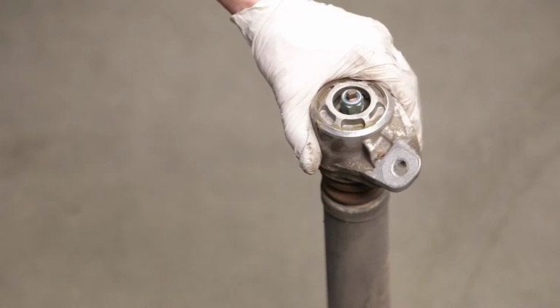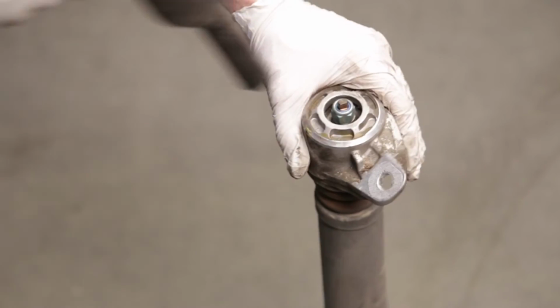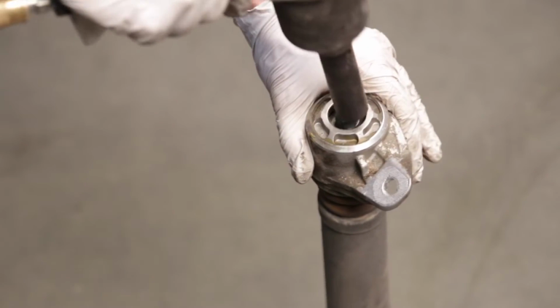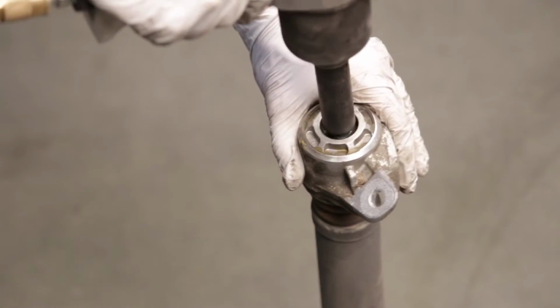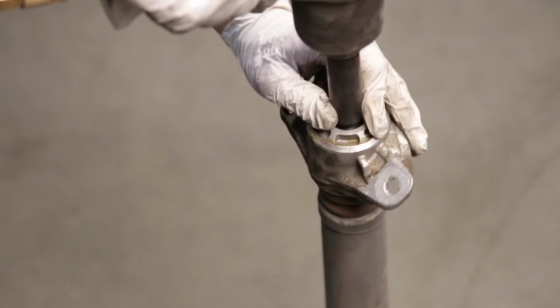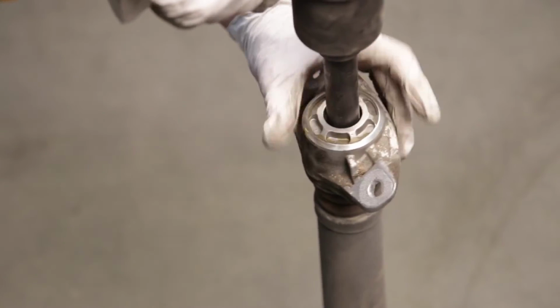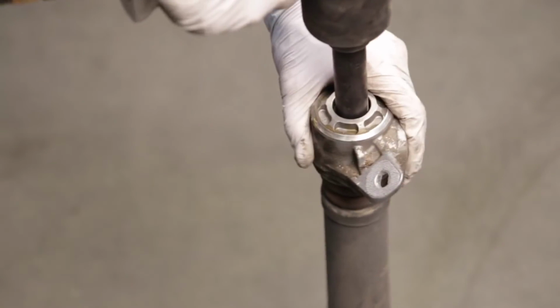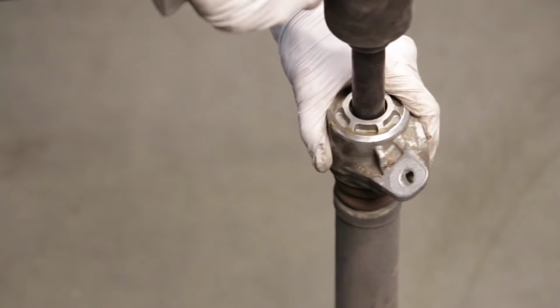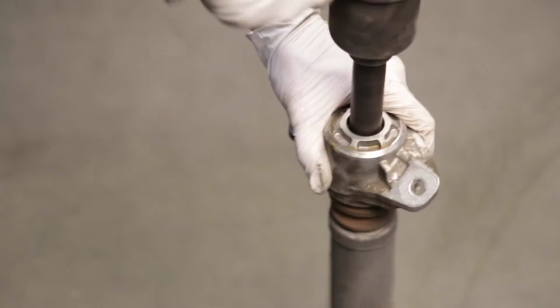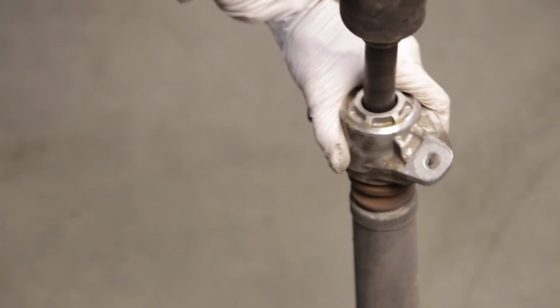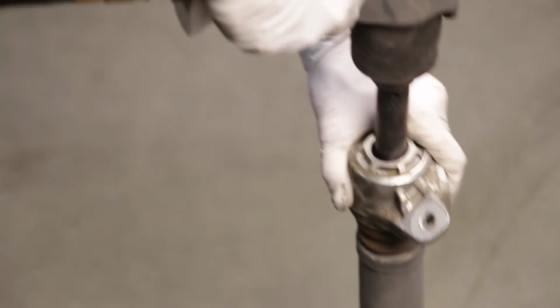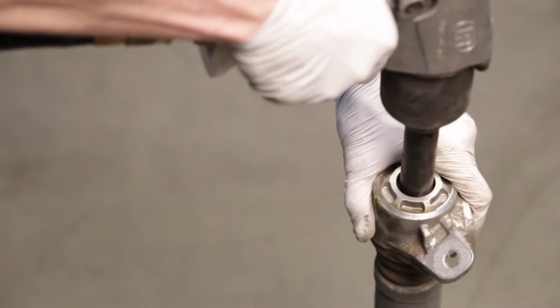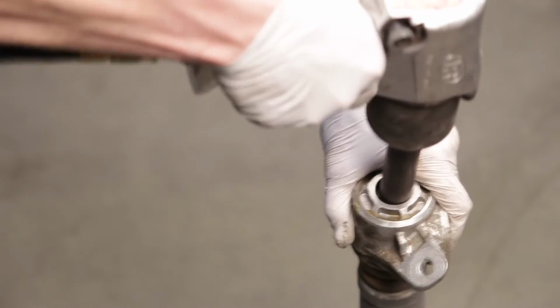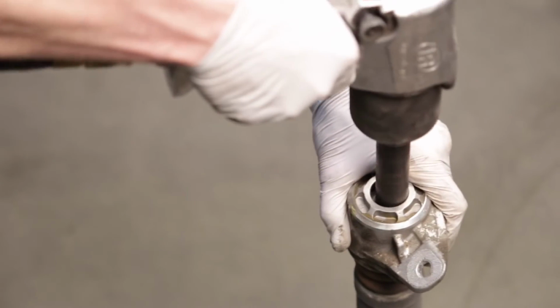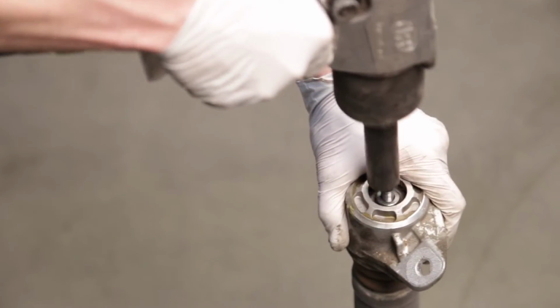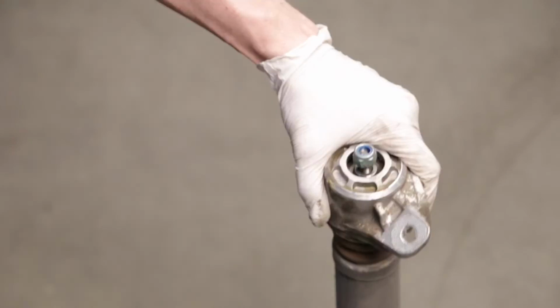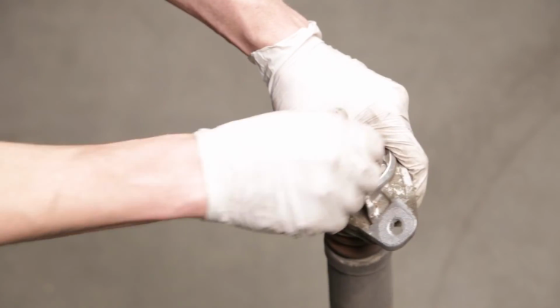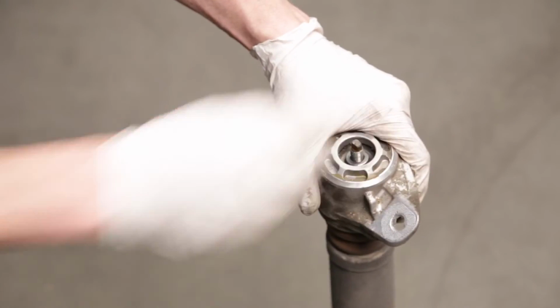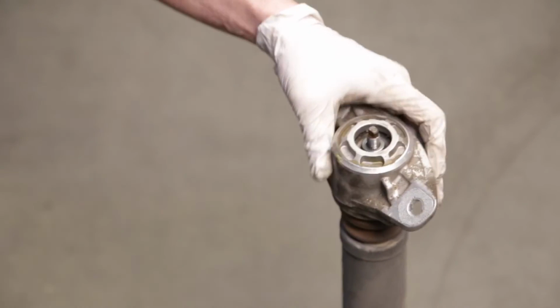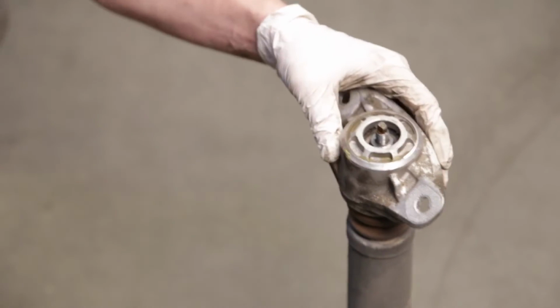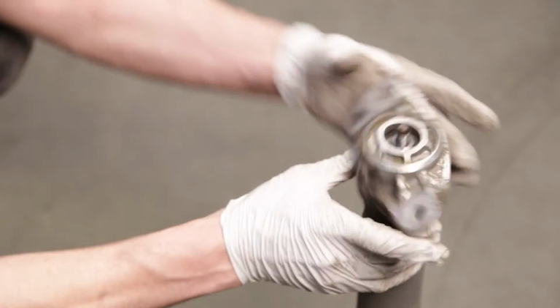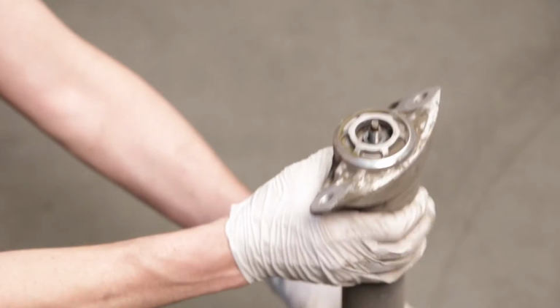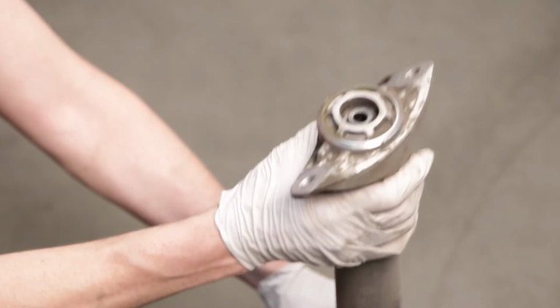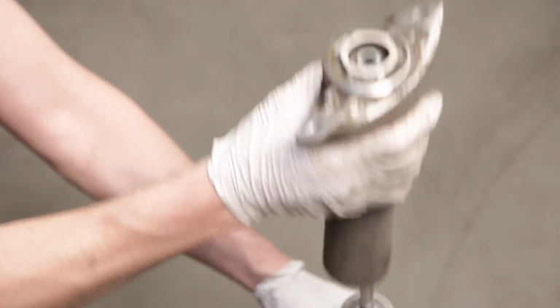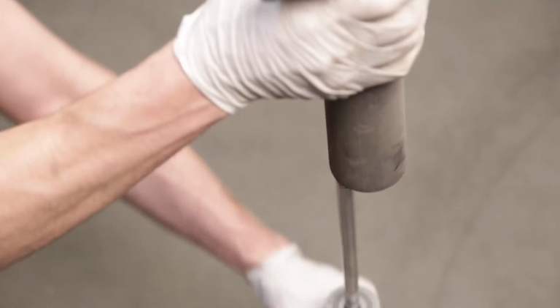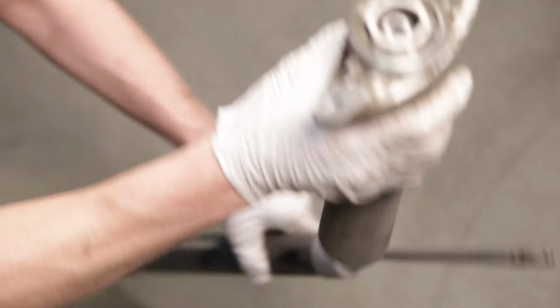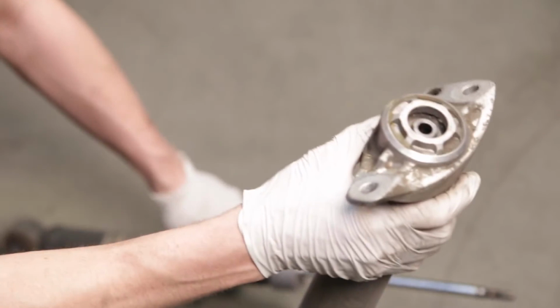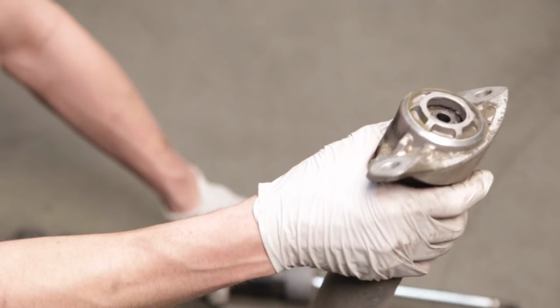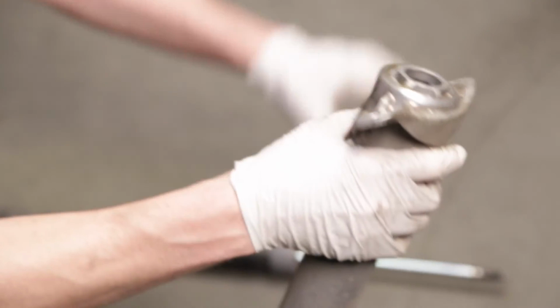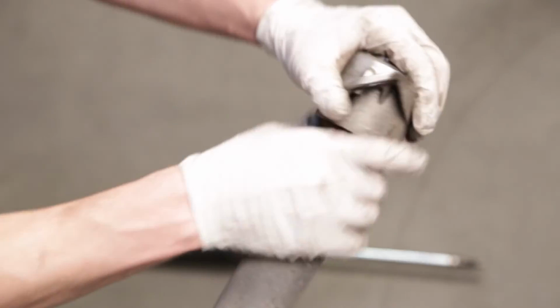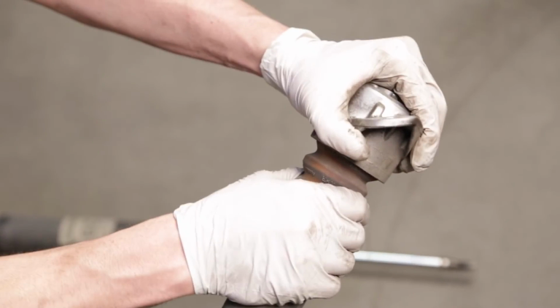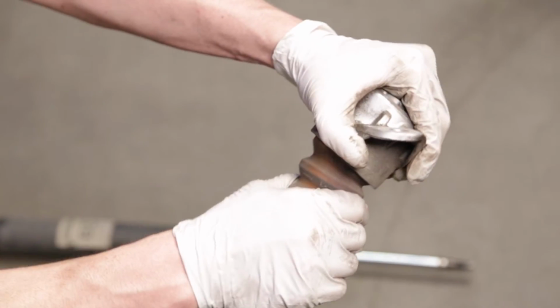The OEM upper strut mount will be used with the Raceline shock. Remove the top nut from the shock to free the mount. Once removed, you will pull off the dust cover and bump stop to remove from the mount, as these pieces will not be reused.